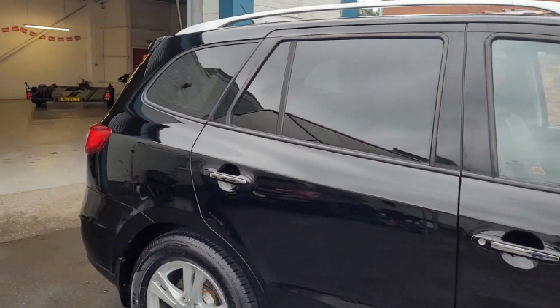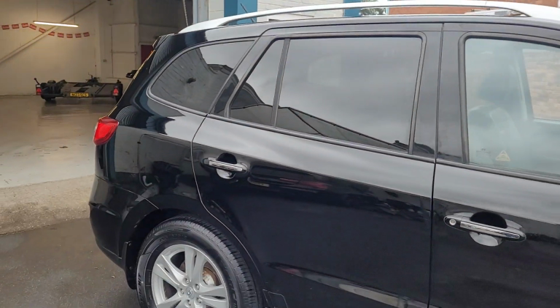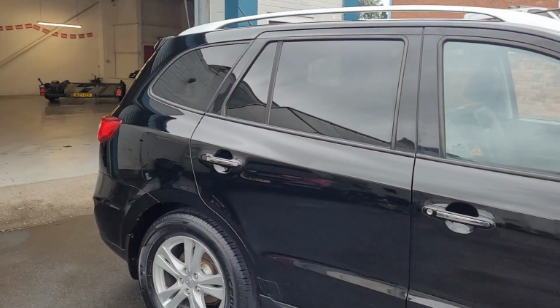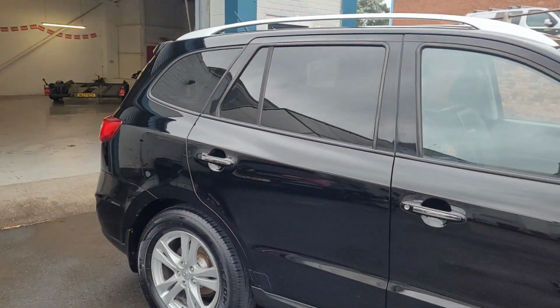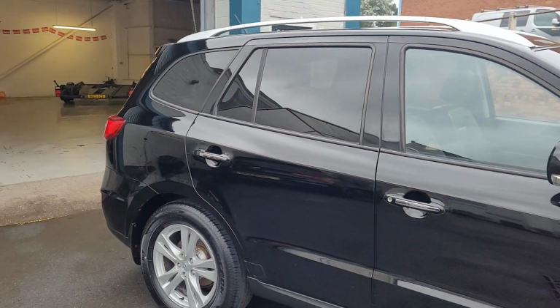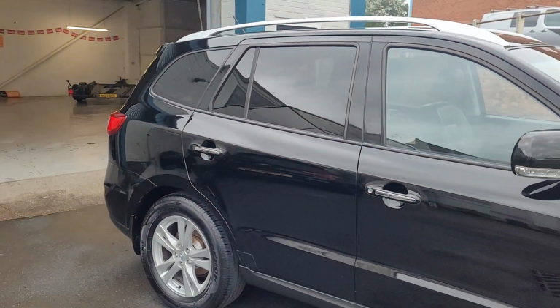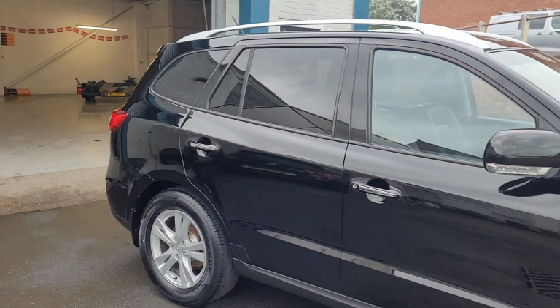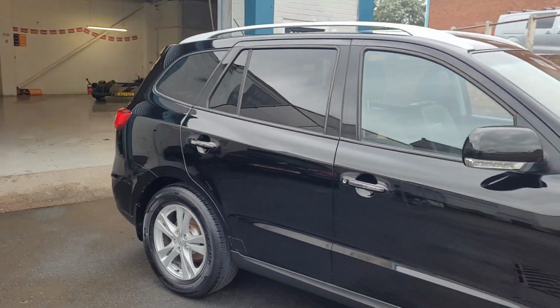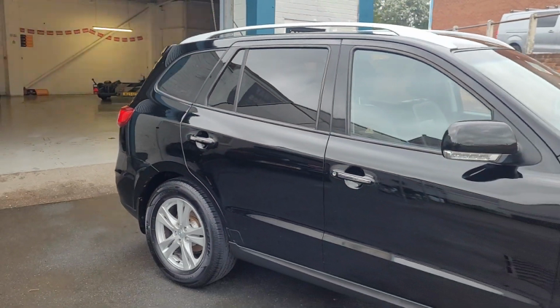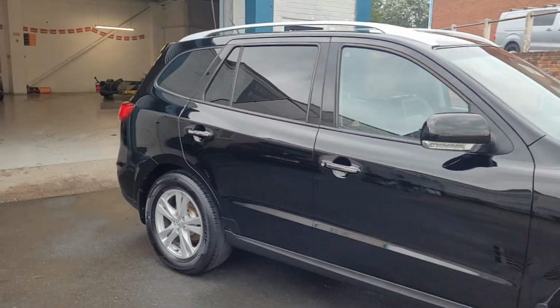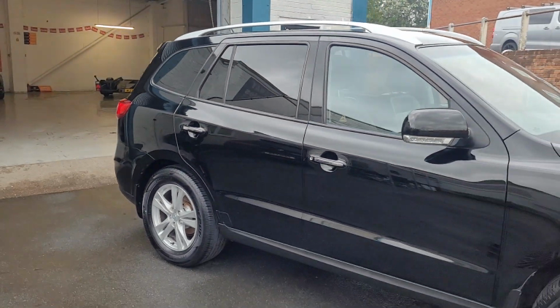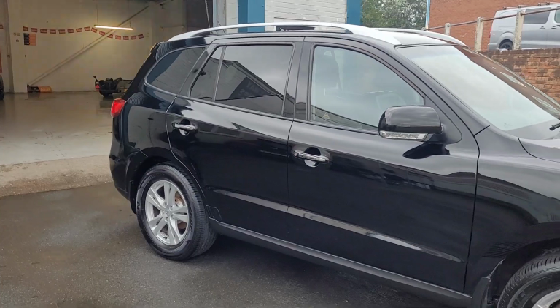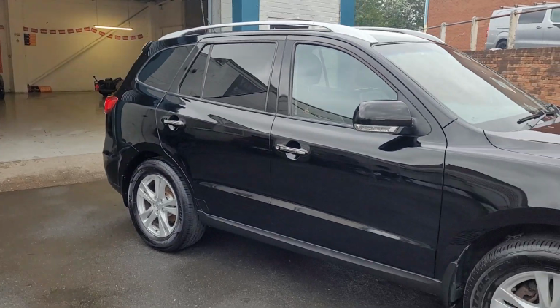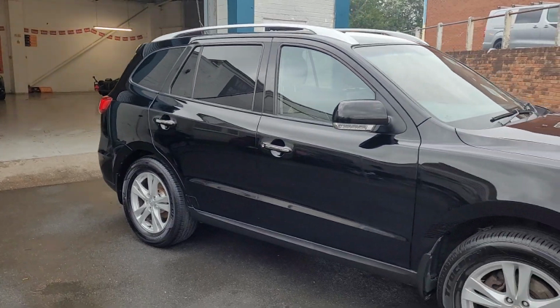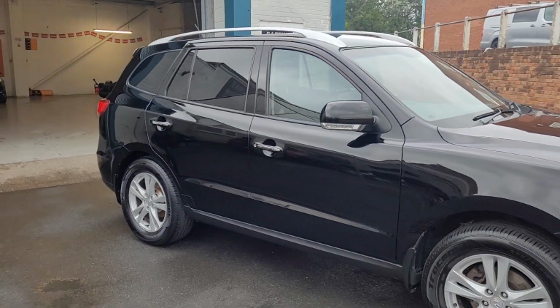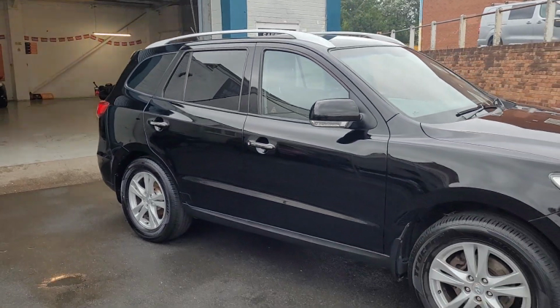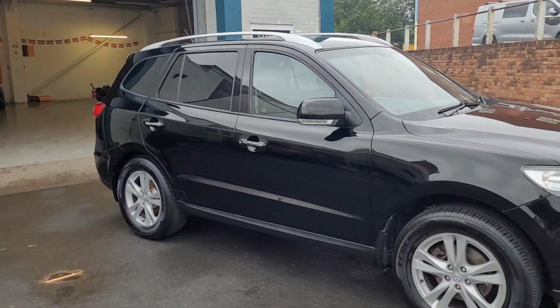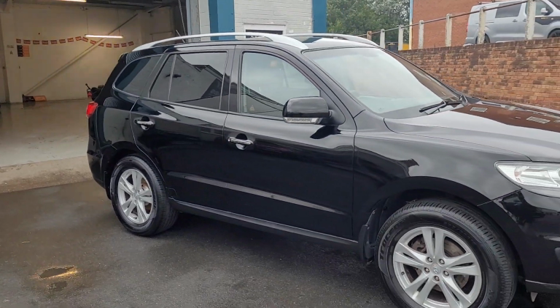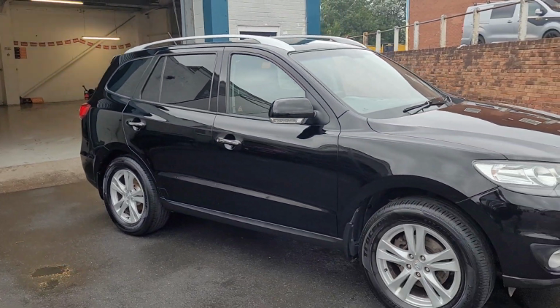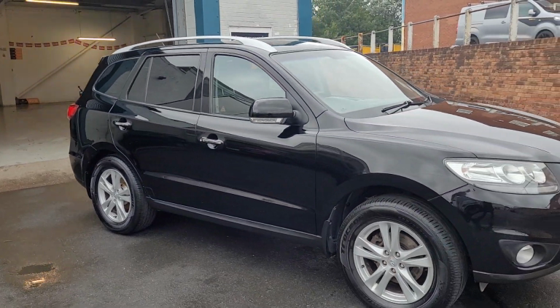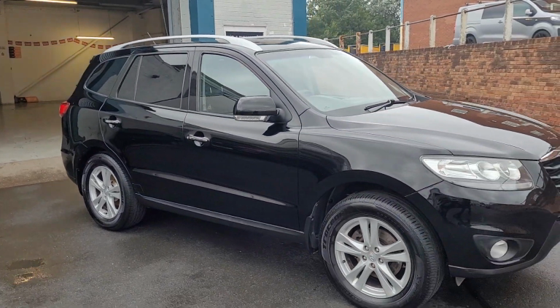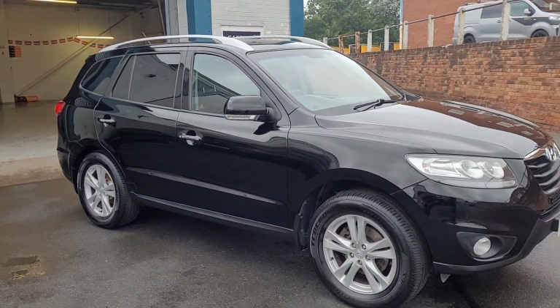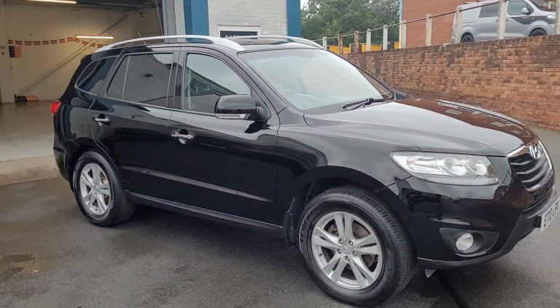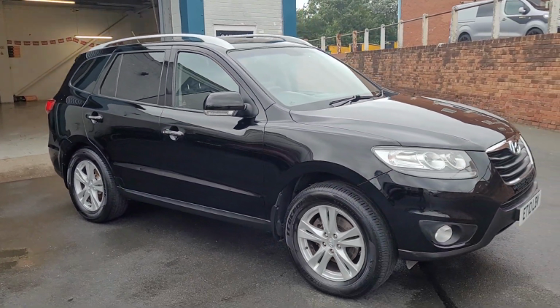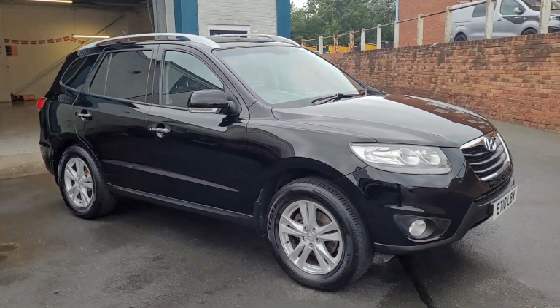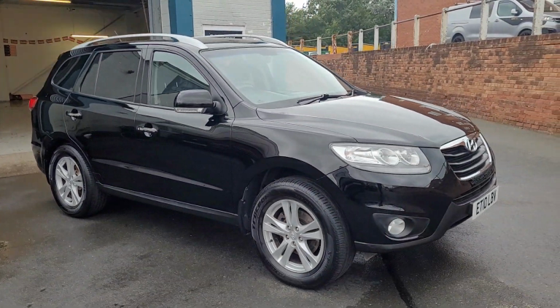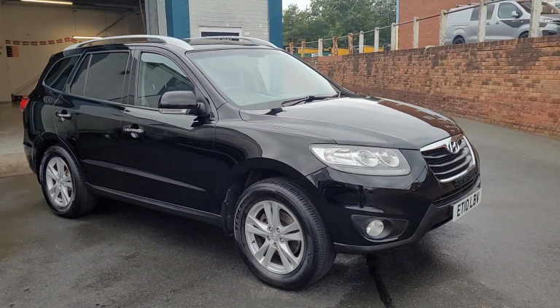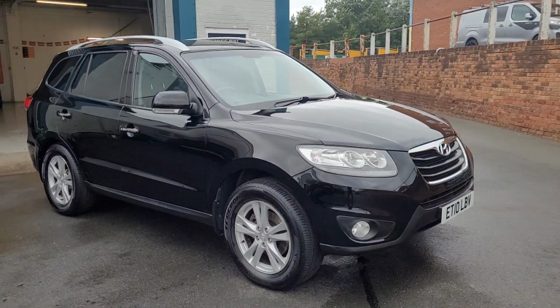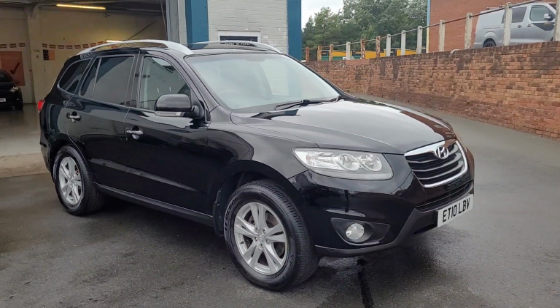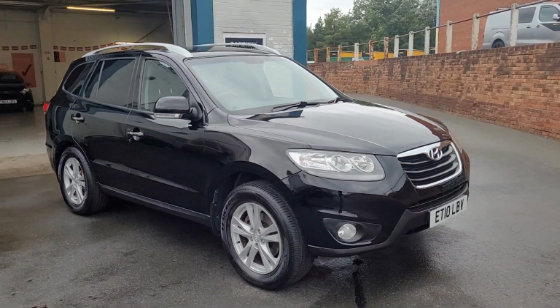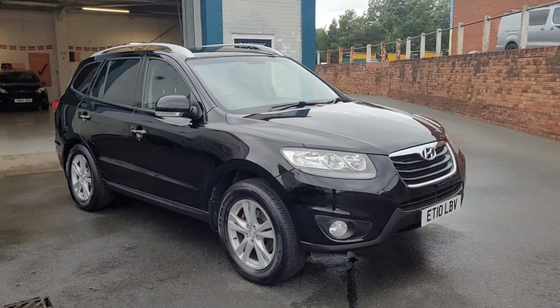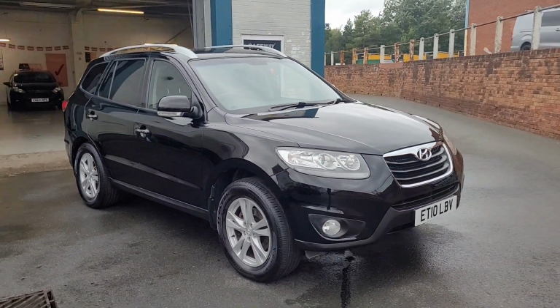If you wish to discuss this car or arrange a viewing please let us know at Safeway Car Sales — we're very happy to help you. Thank you very much for watching our video.